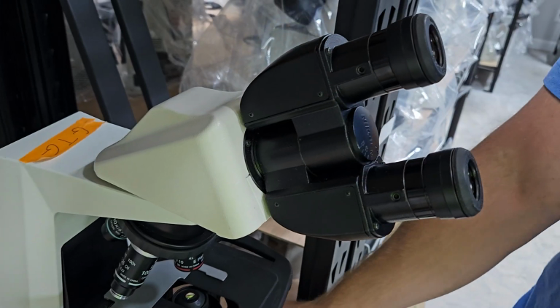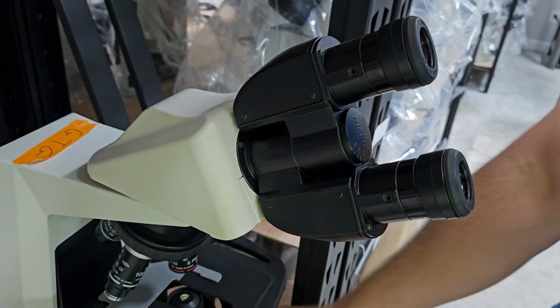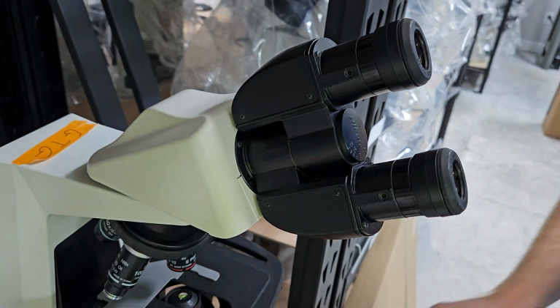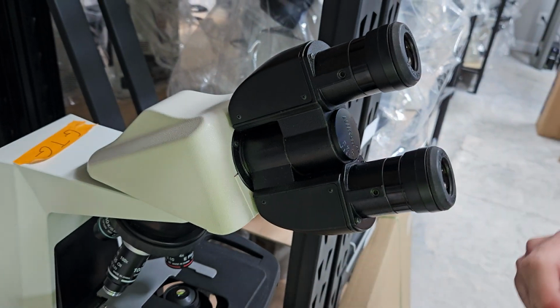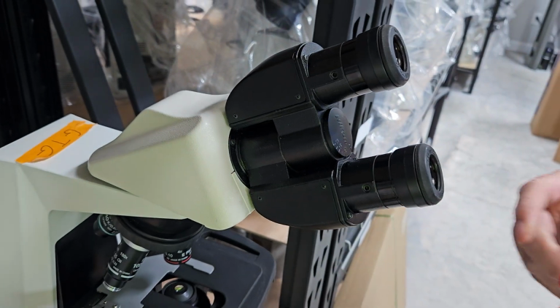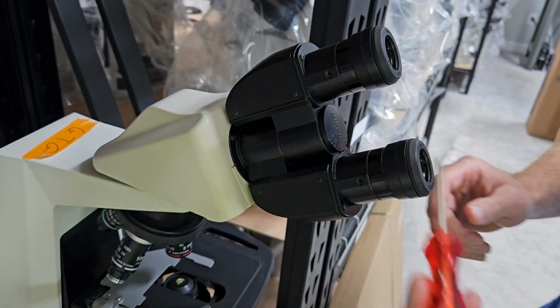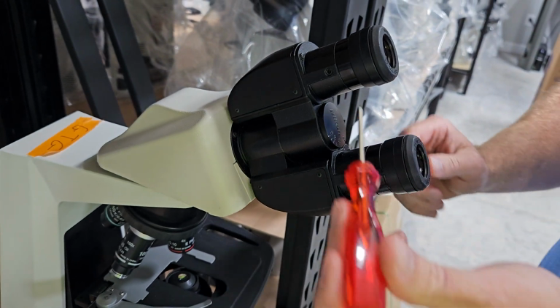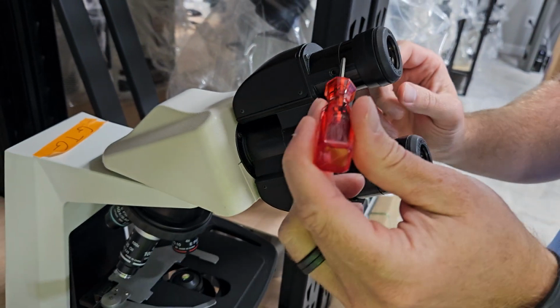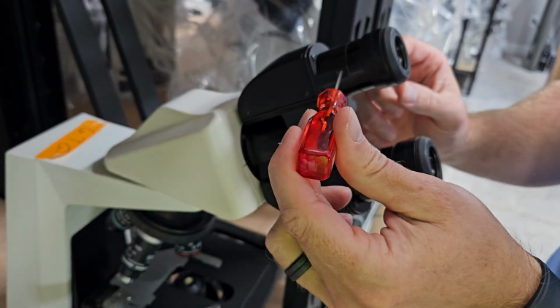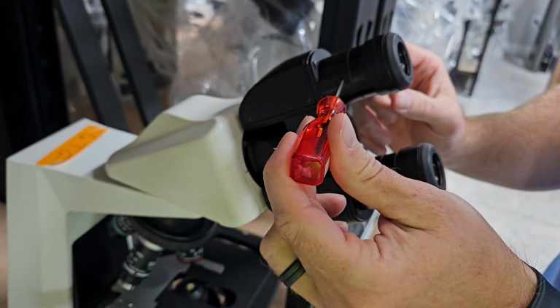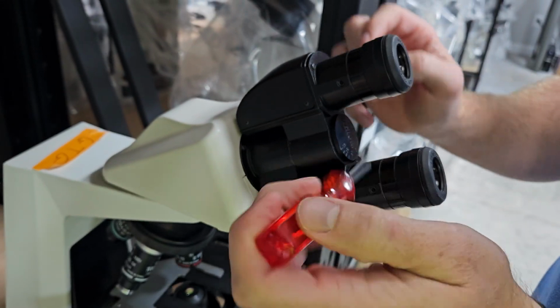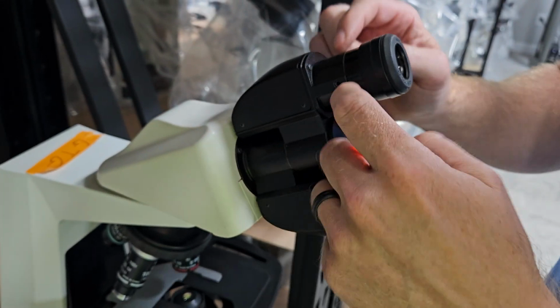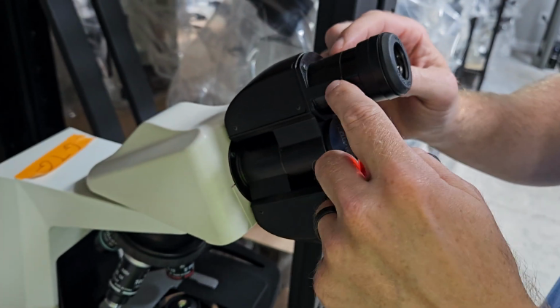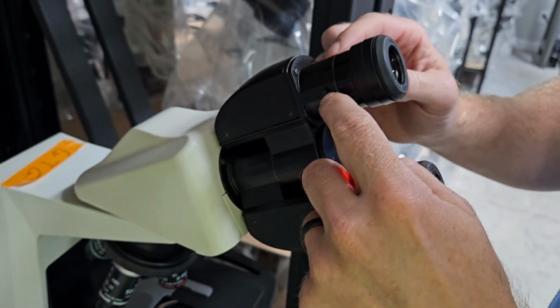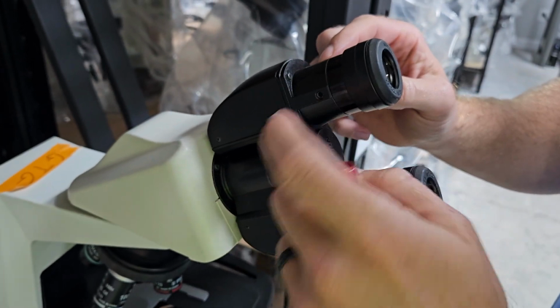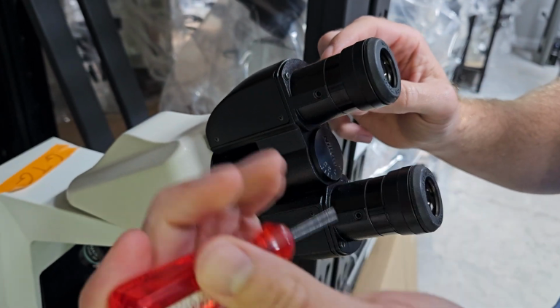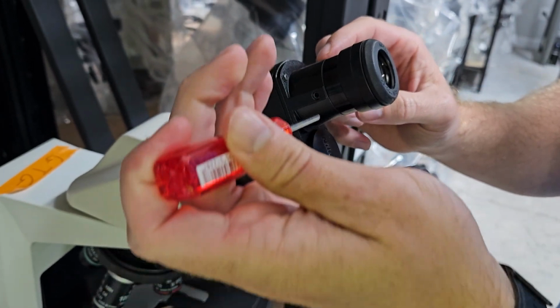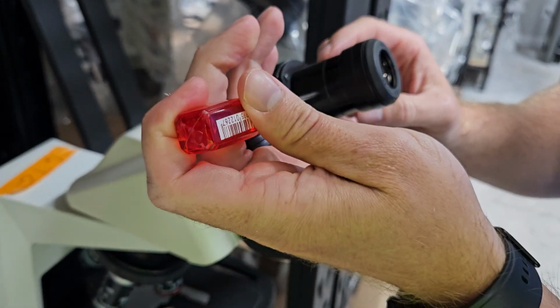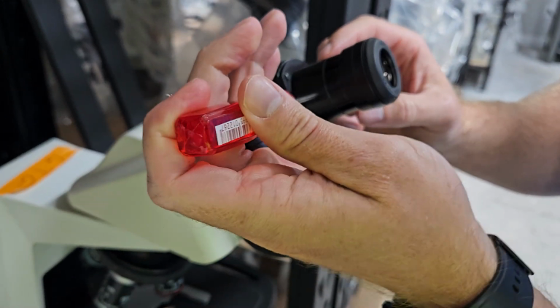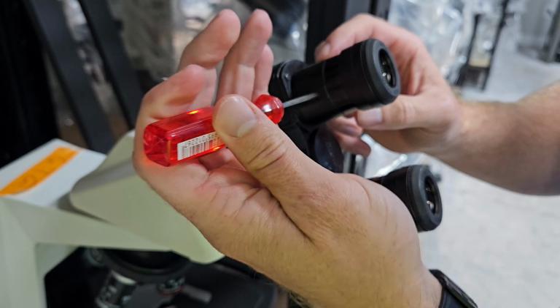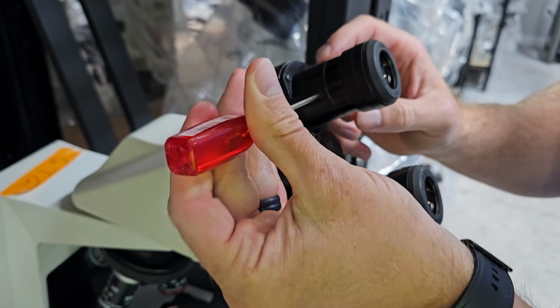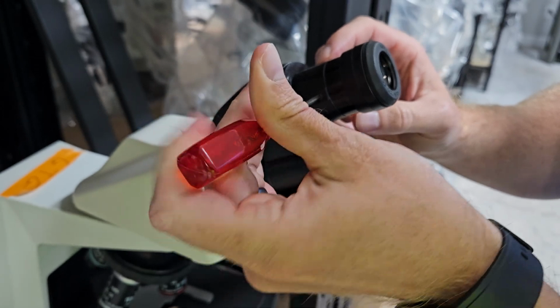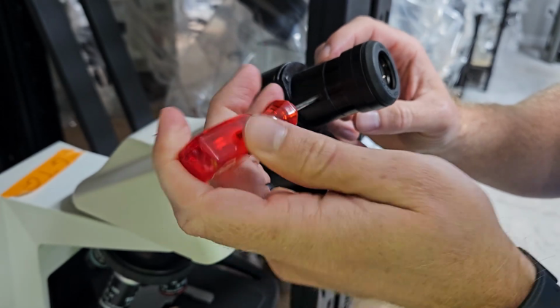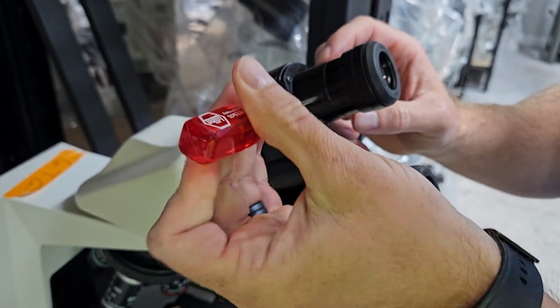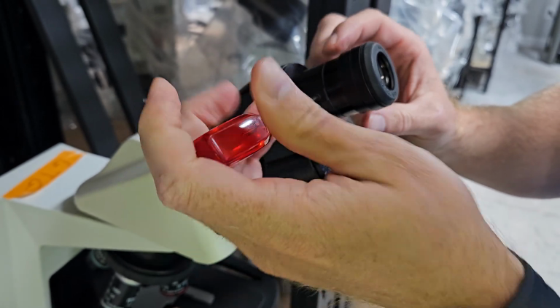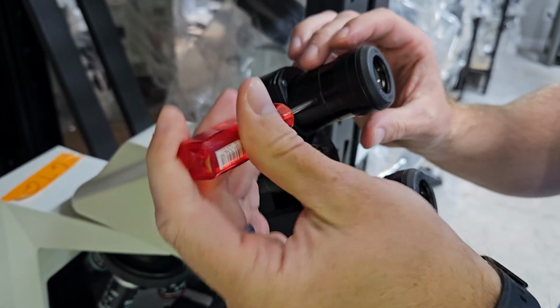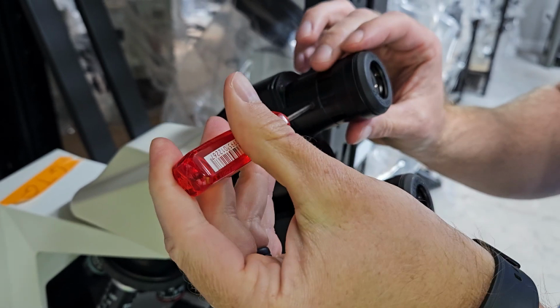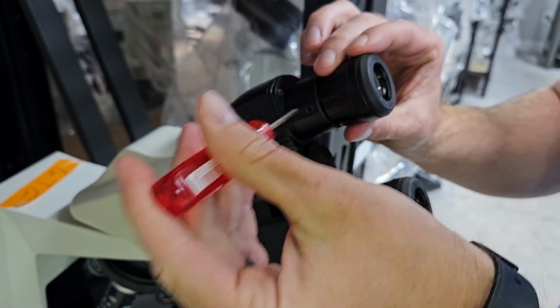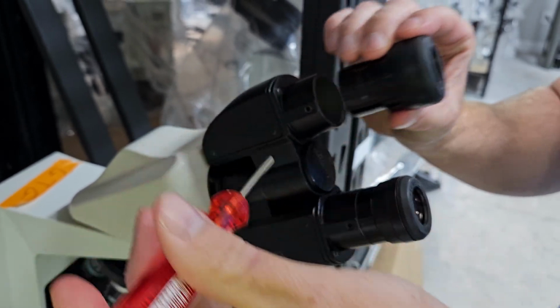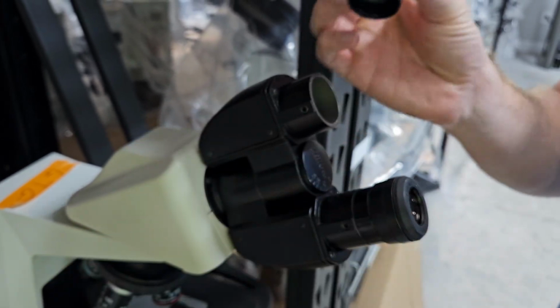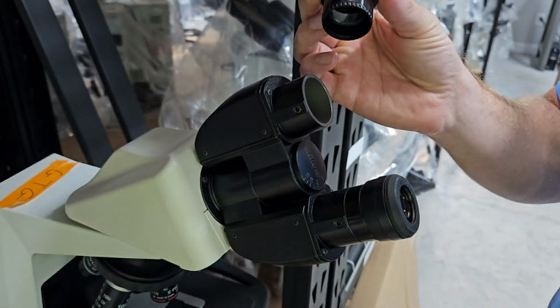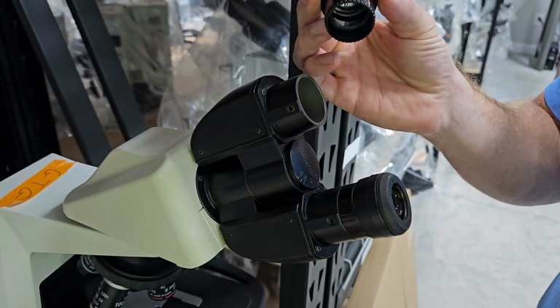So we're going to take a 2.5 millimeter Allen wrench, locate this hole right here, just loosen it, and then your eyepiece comes right out.